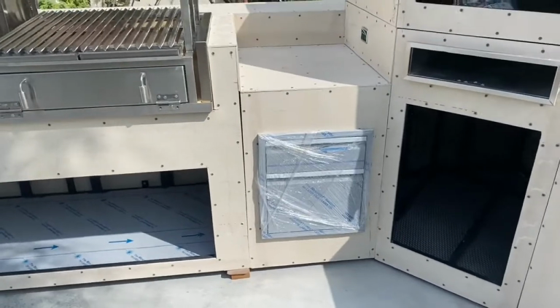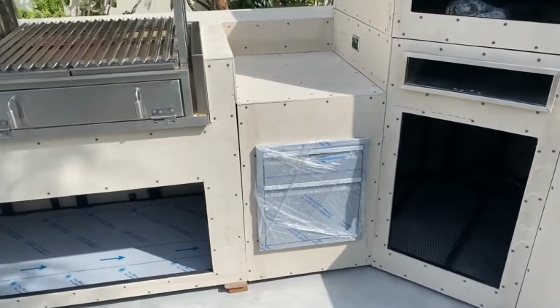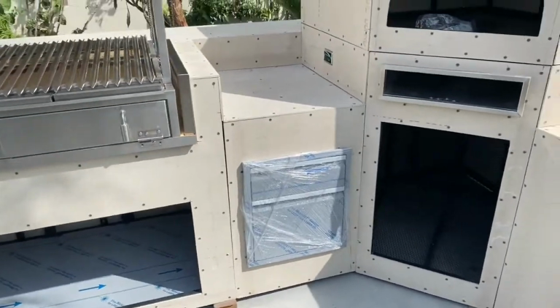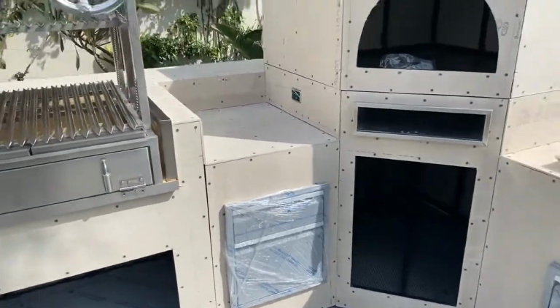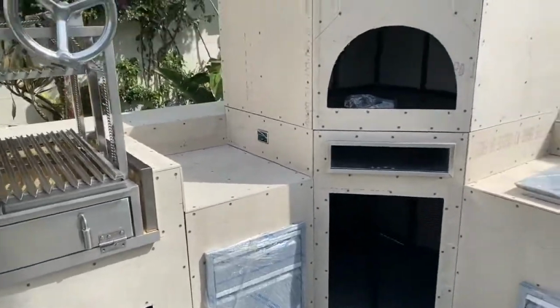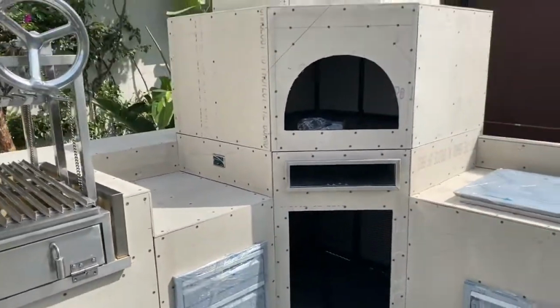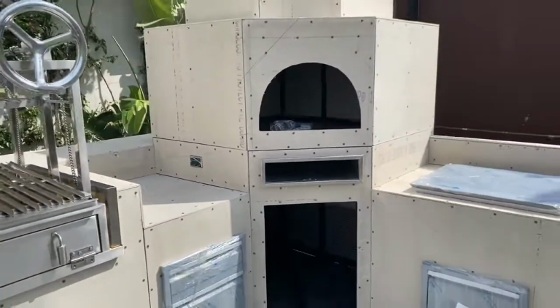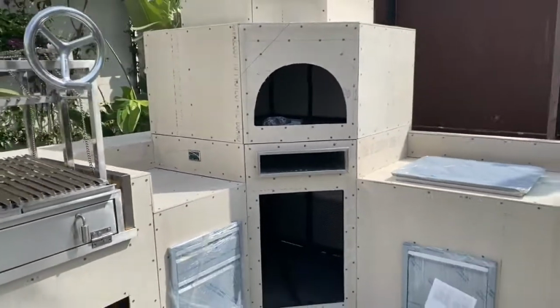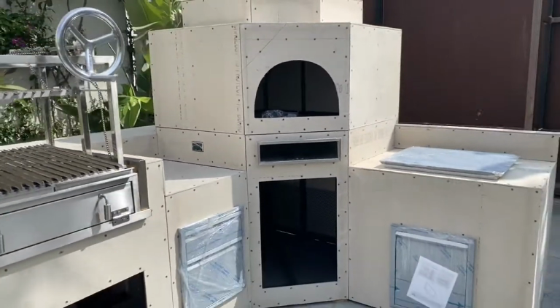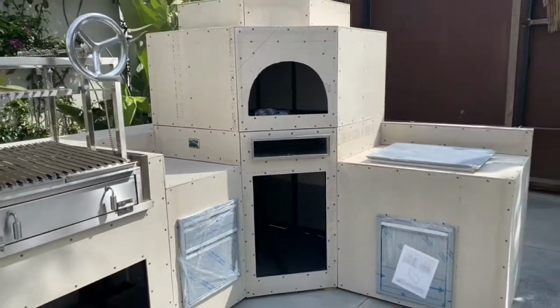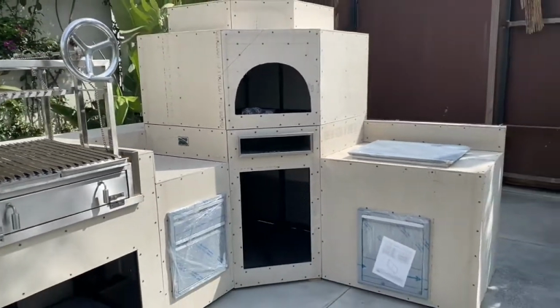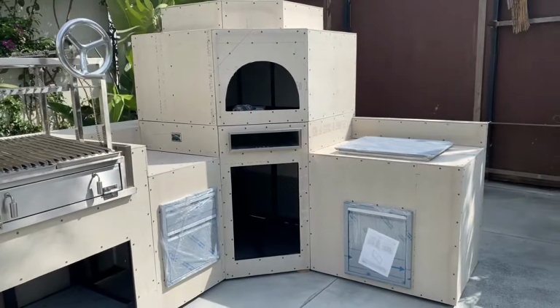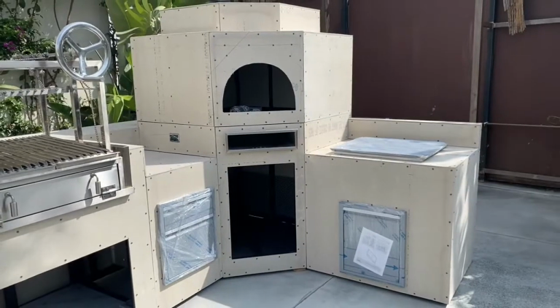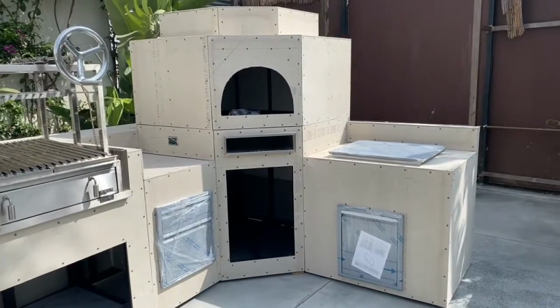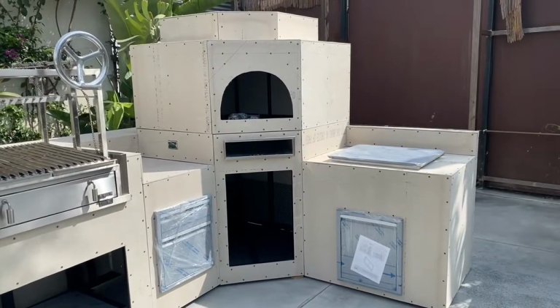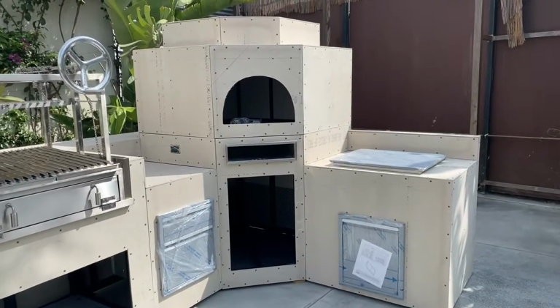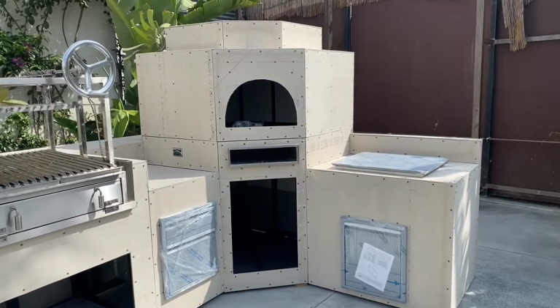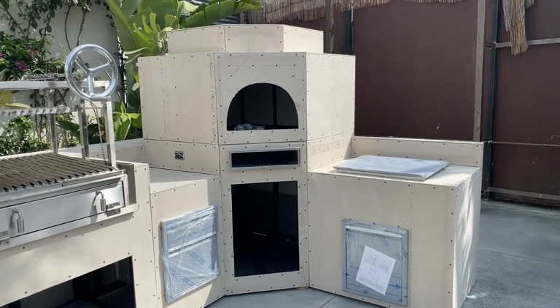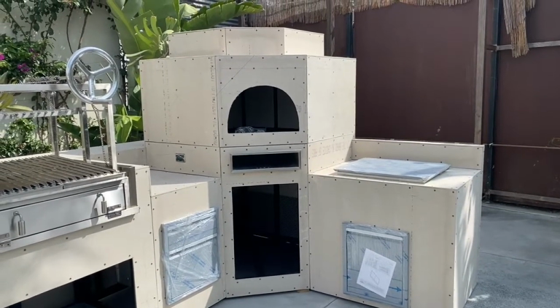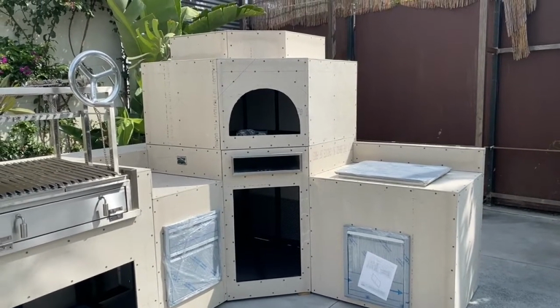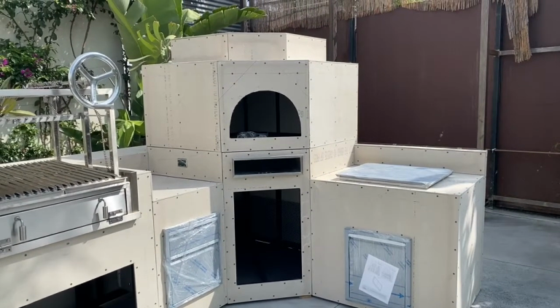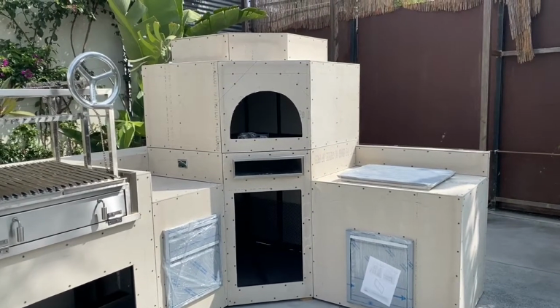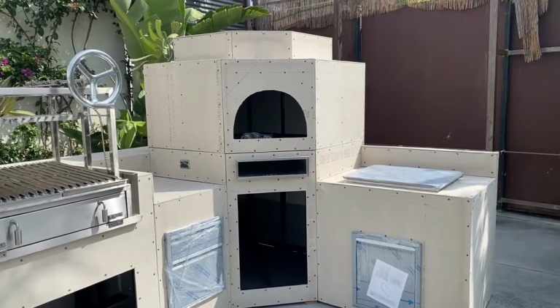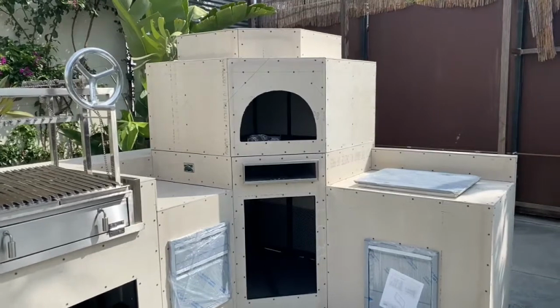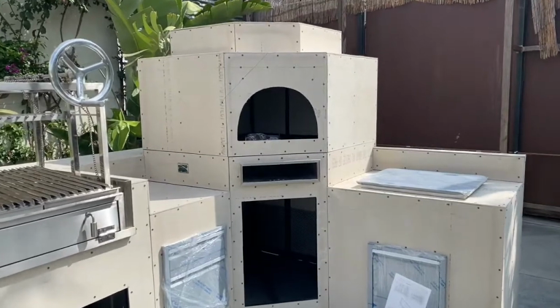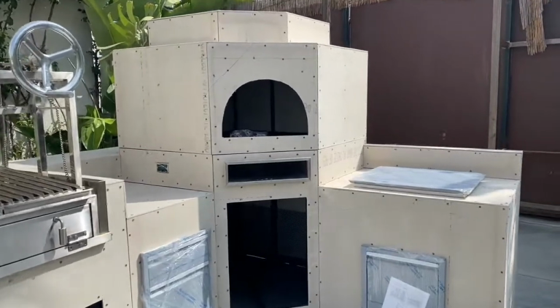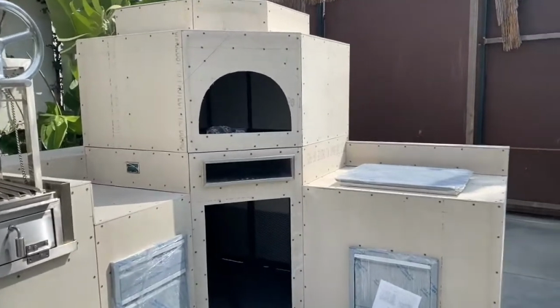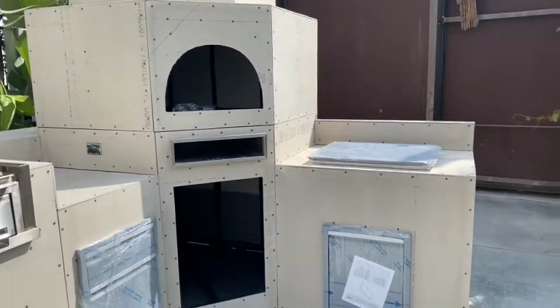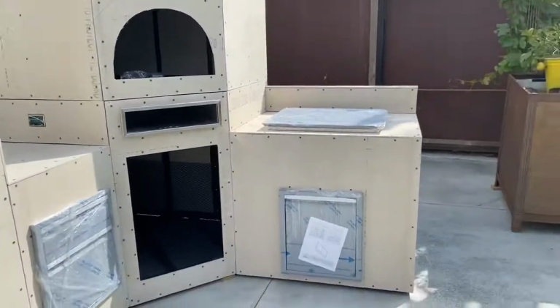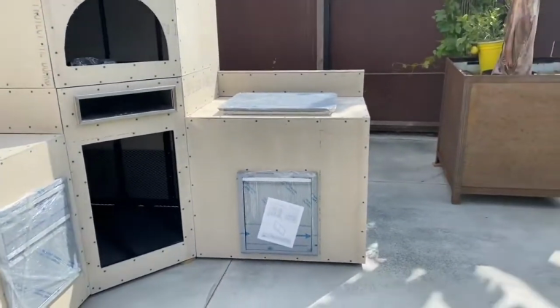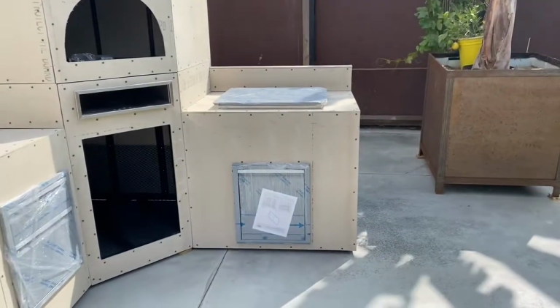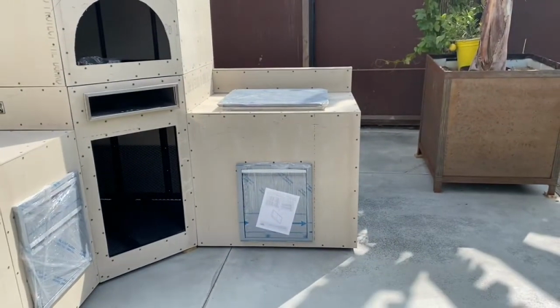And this is our corner pizza oven module, and this one consists of two parts — we have the lower stand and the upper enclosure. And over here on the right, we have a sink module.